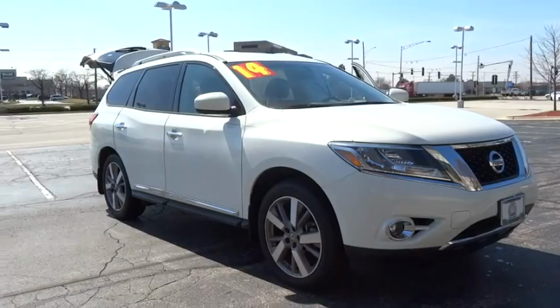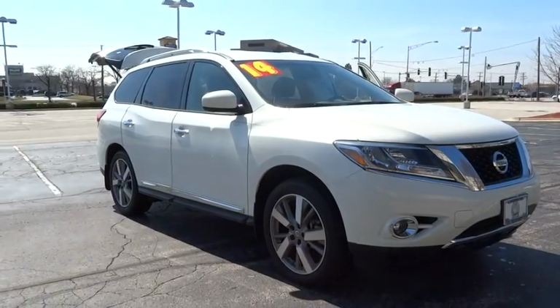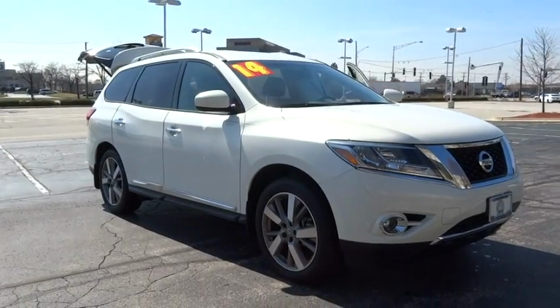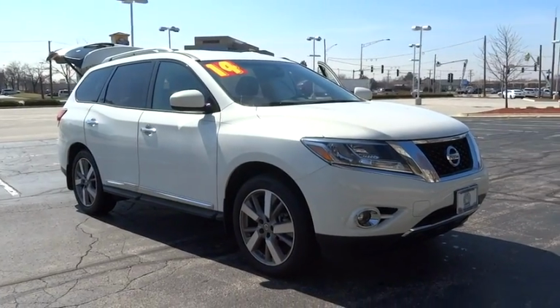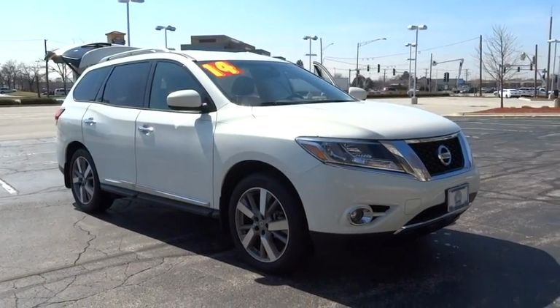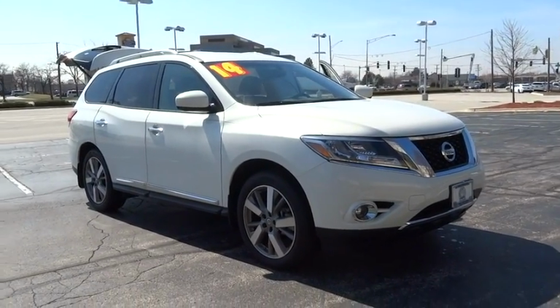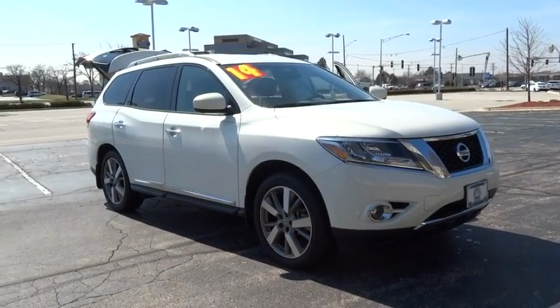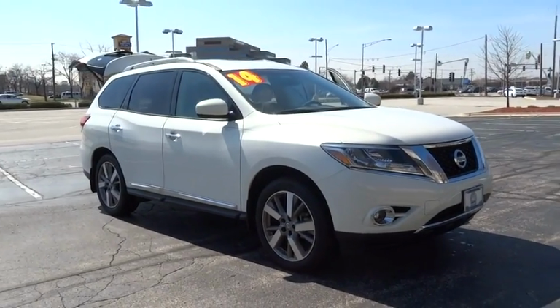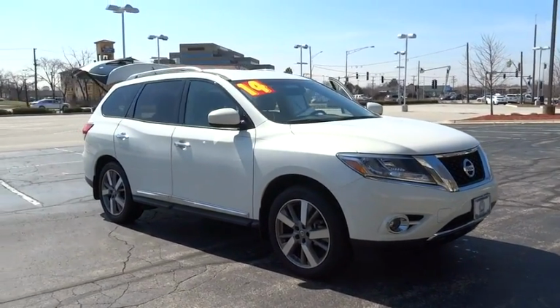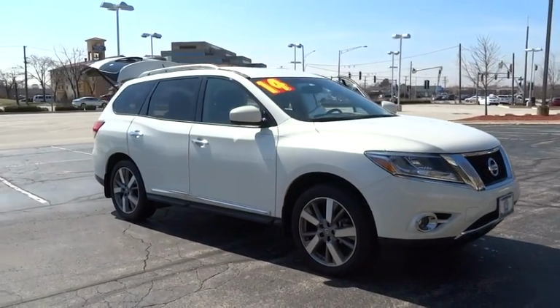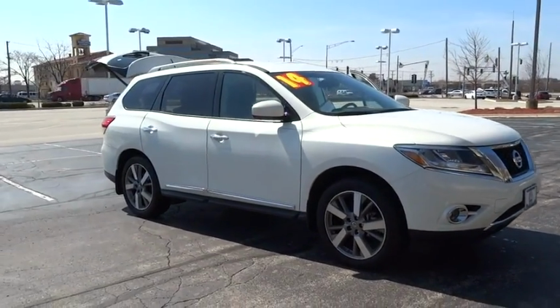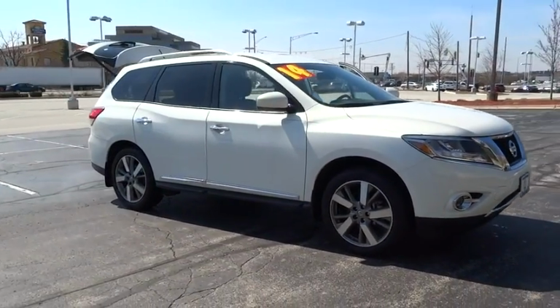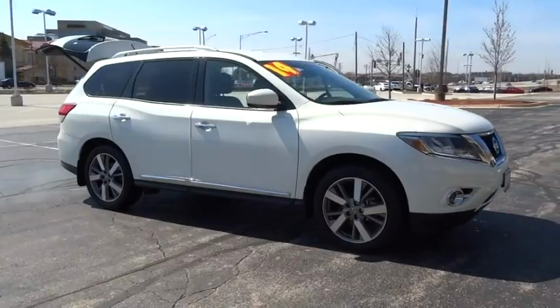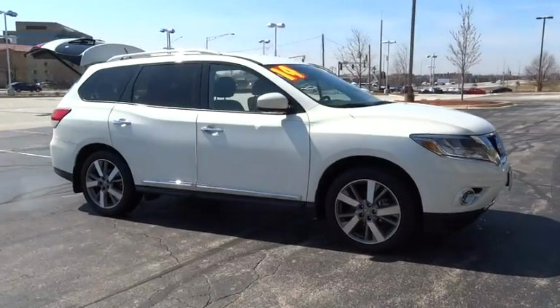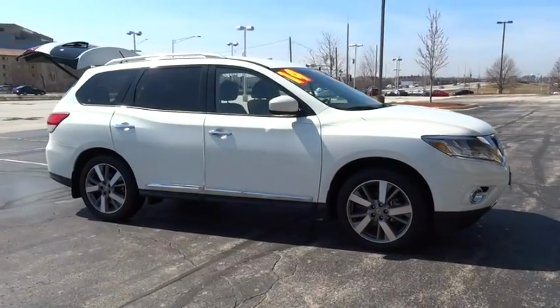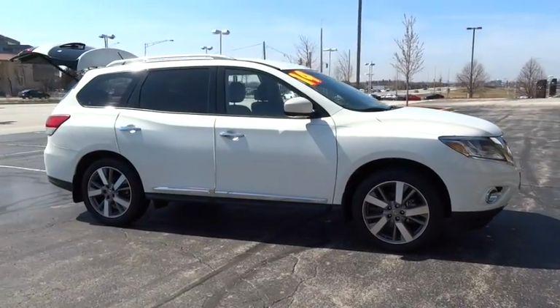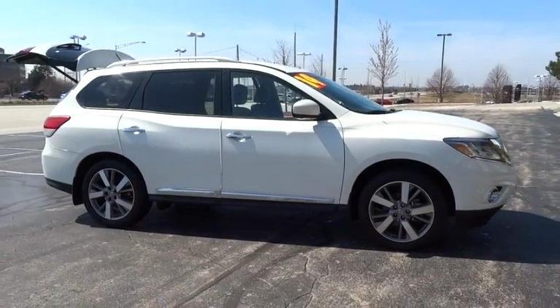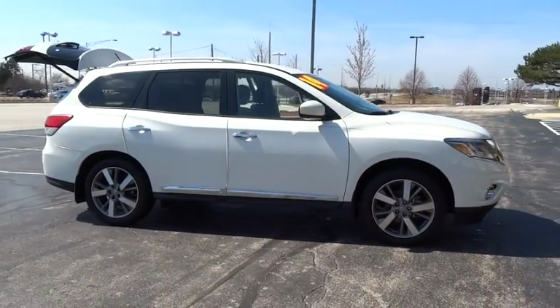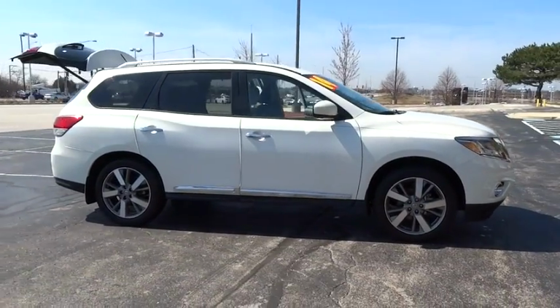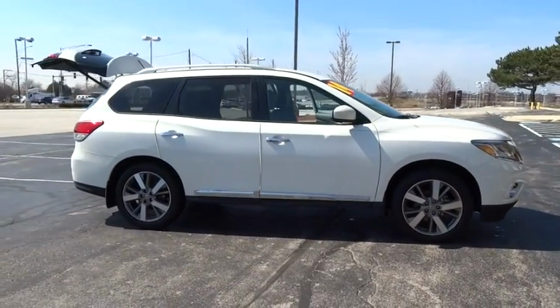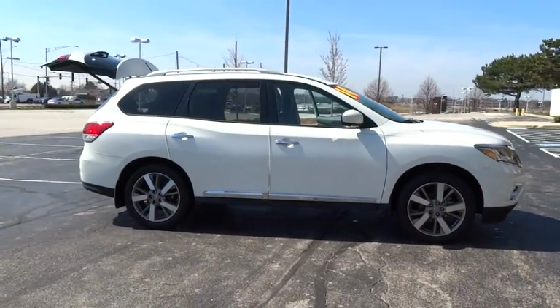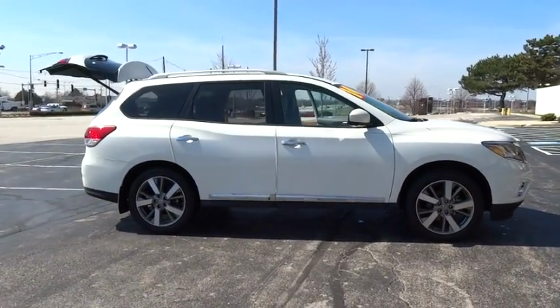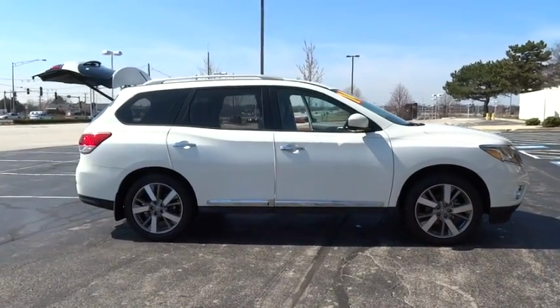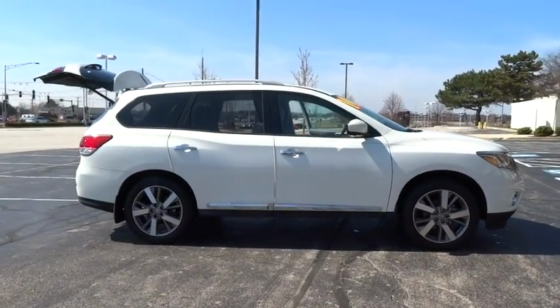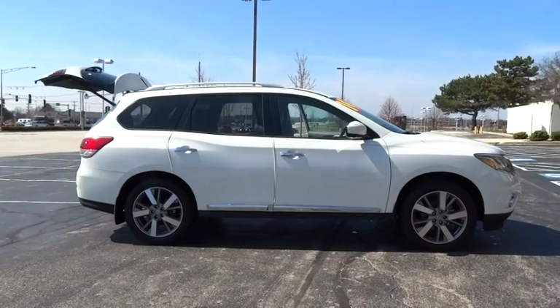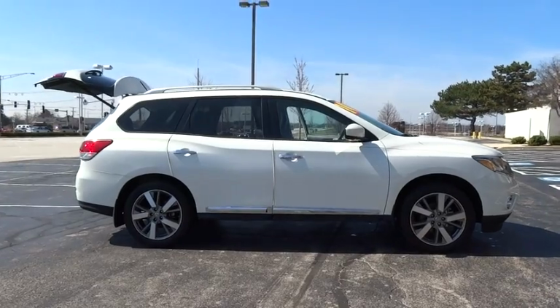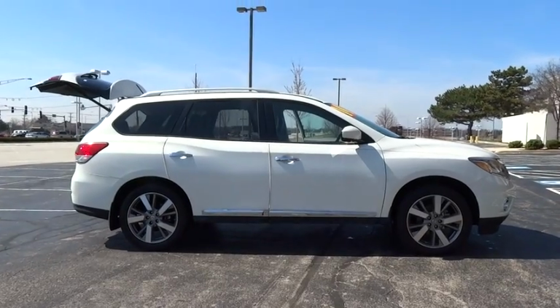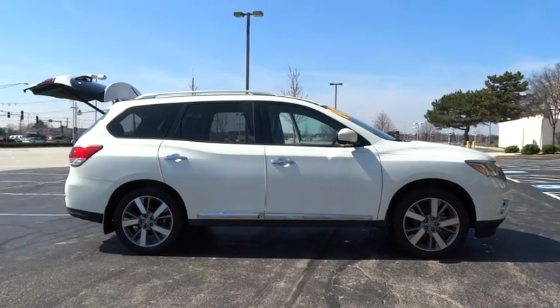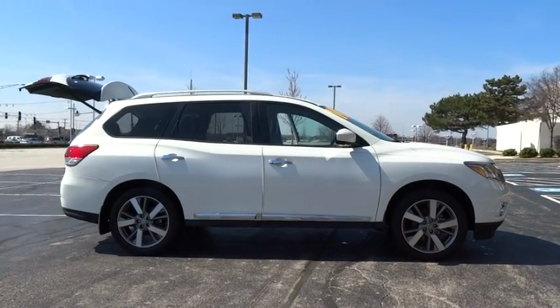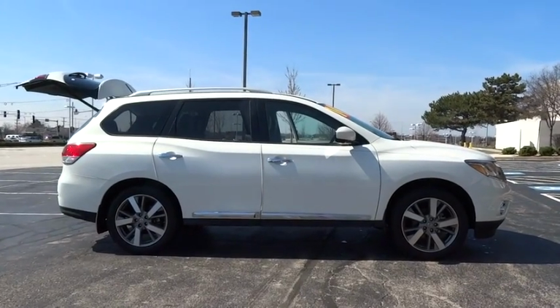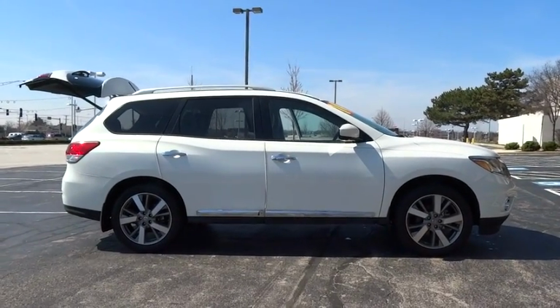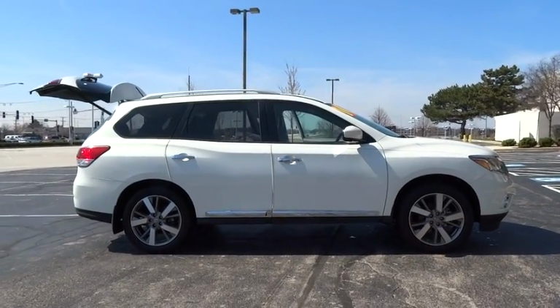The 2014 Pathfinder. The Pathfinder has a premium interior with three rows of seating for up to seven passengers, as well as versatile seating and cargo configurations. This SUV appeals to both truck lovers and car lovers.